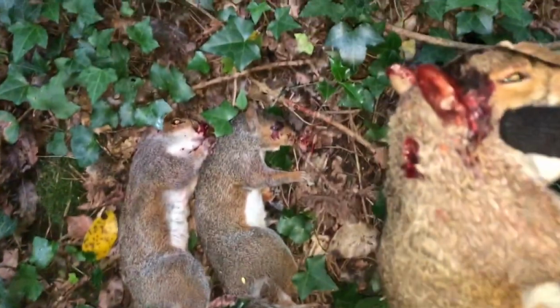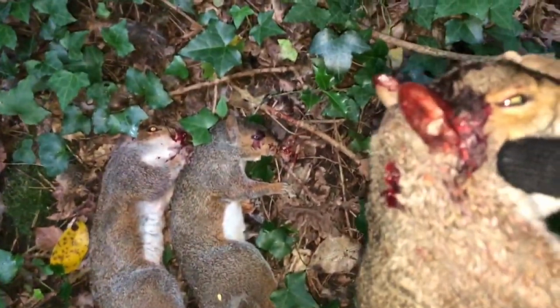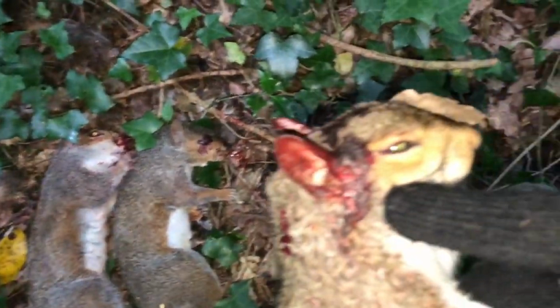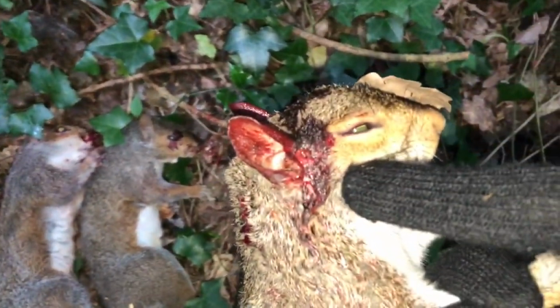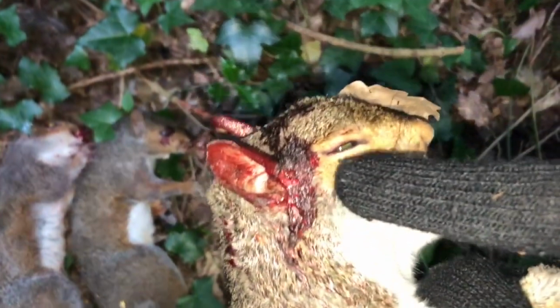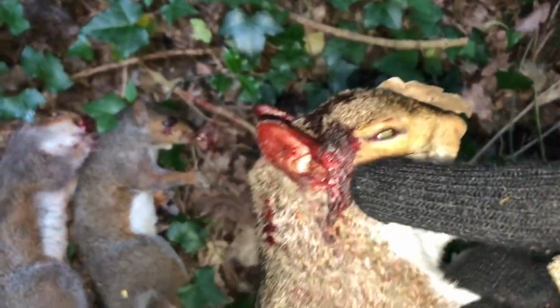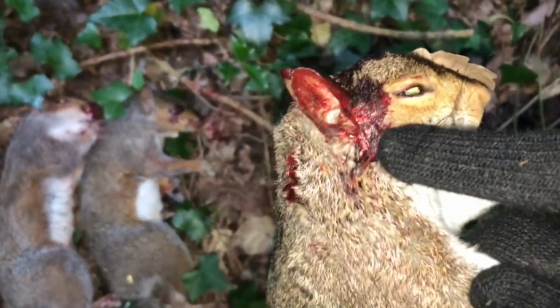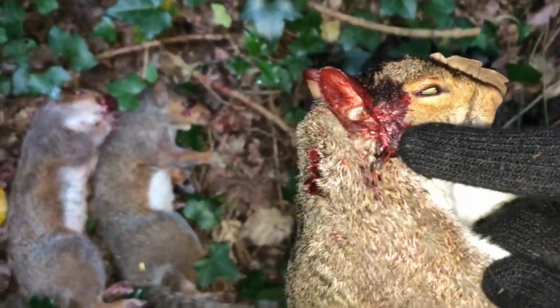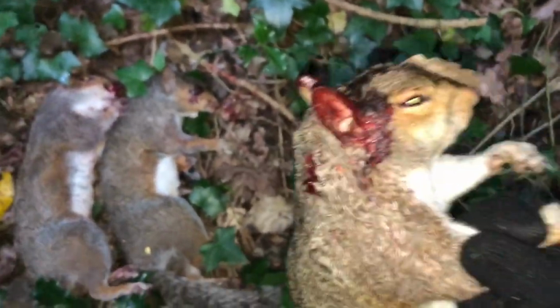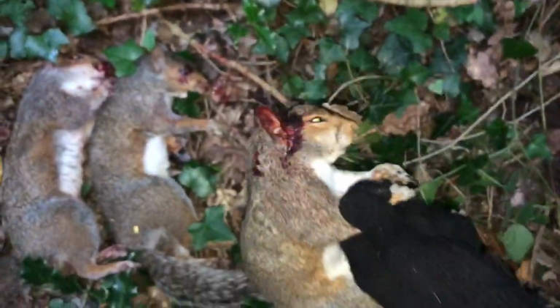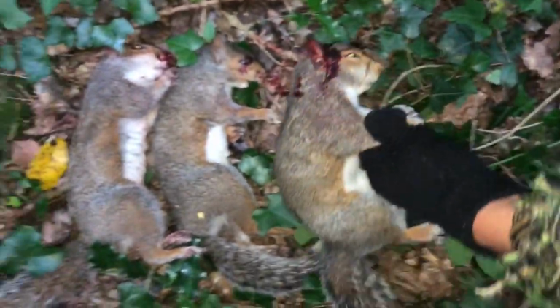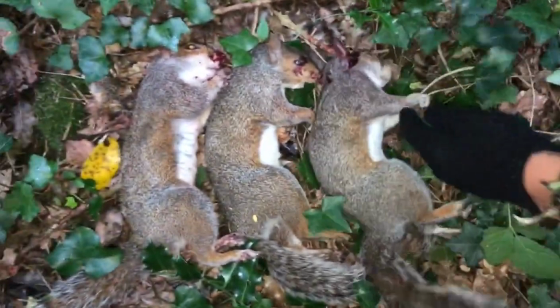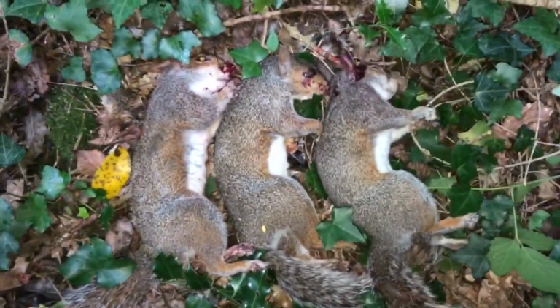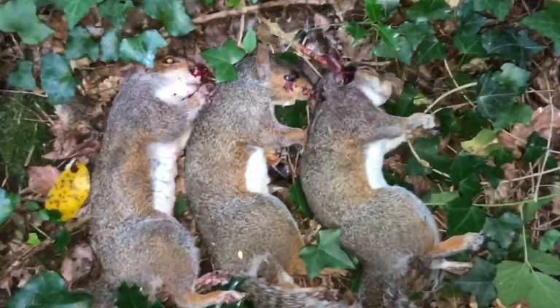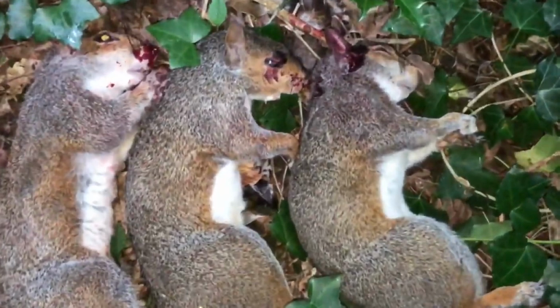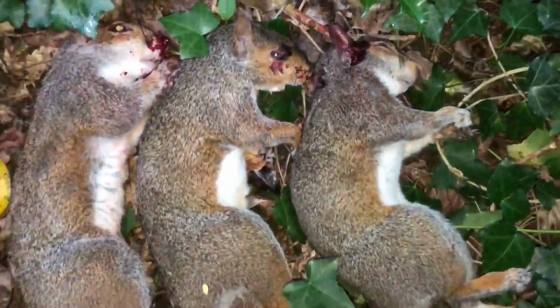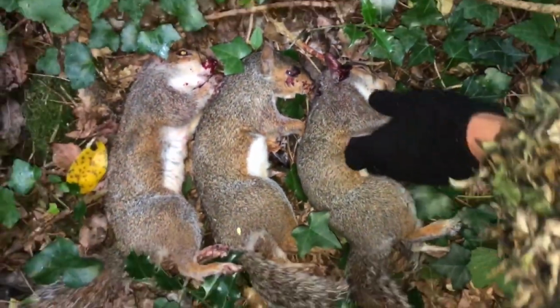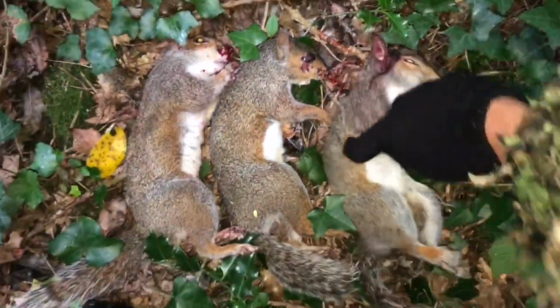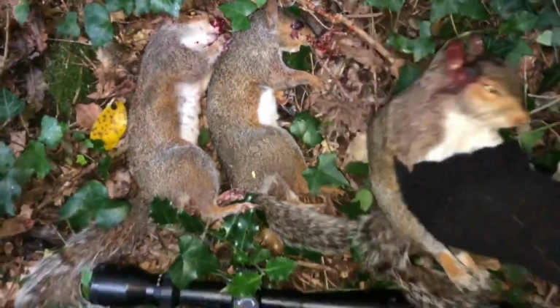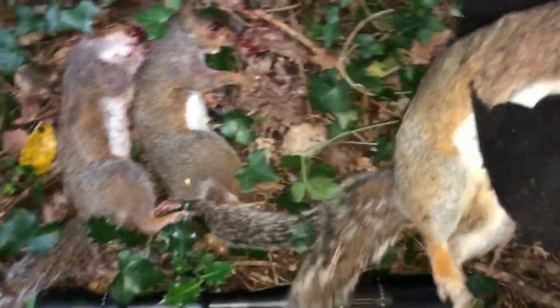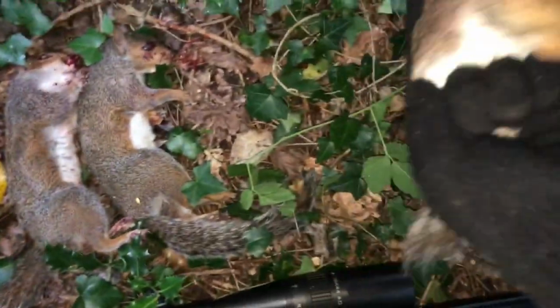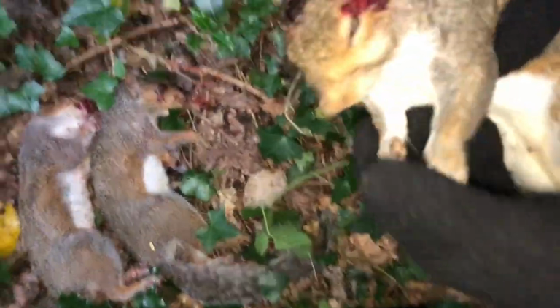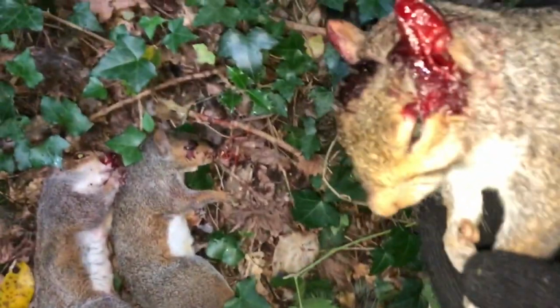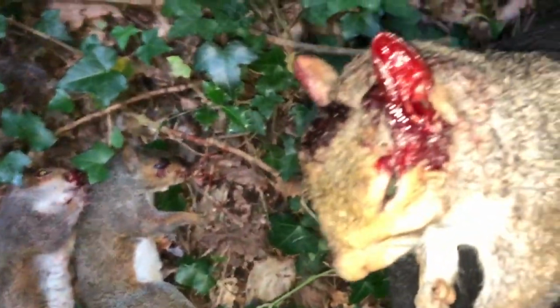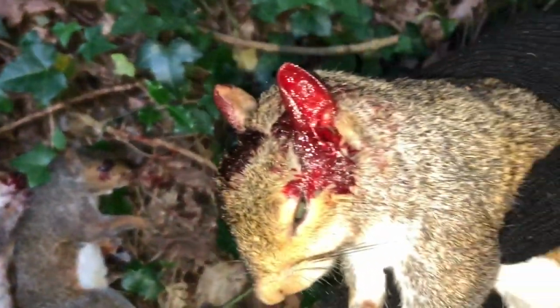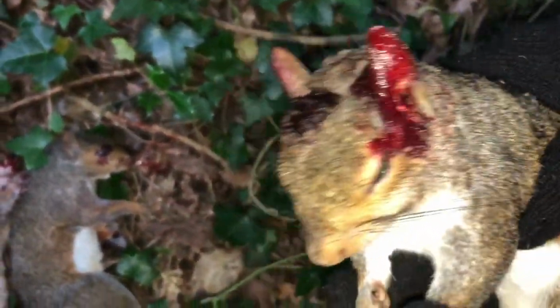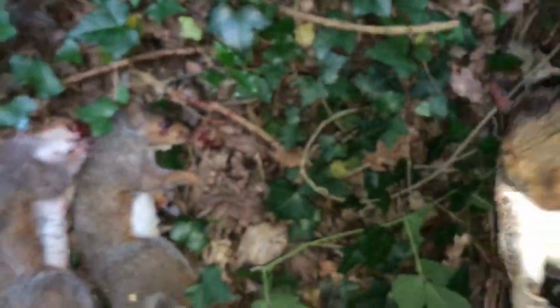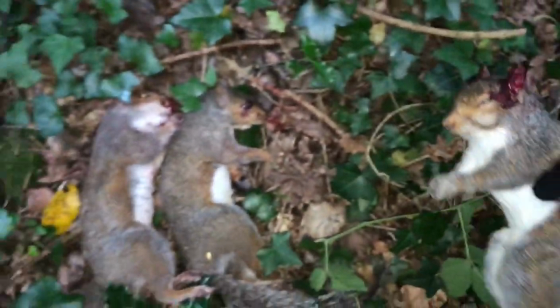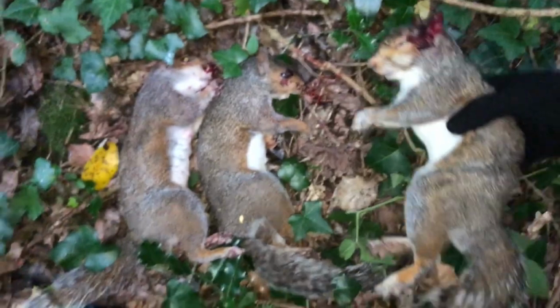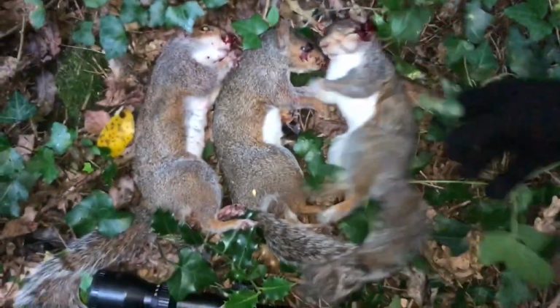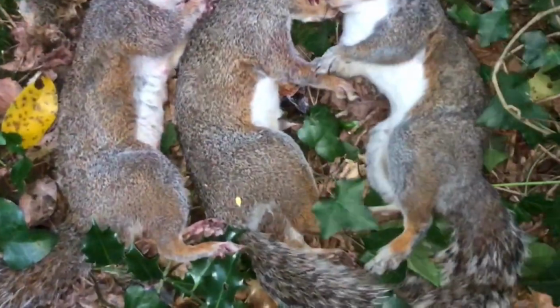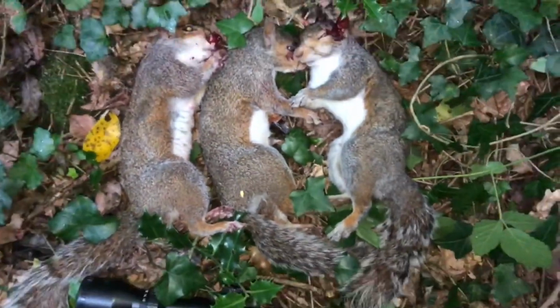Look at that guys, right in behind here. Polymags really don't play around guys. All three clean, humane headshots. Same for the other side as well, look. Penetration on these Polymags guys is not a joke. Really loving these pellets guys.